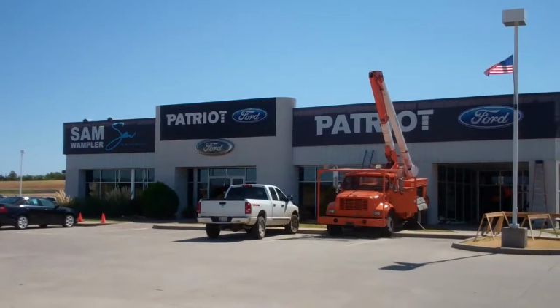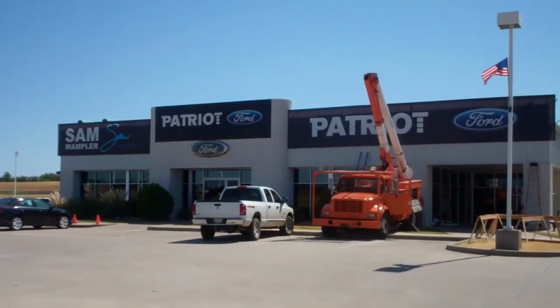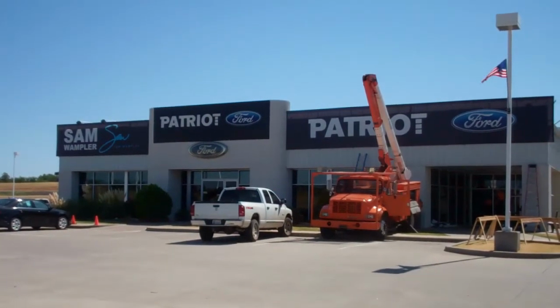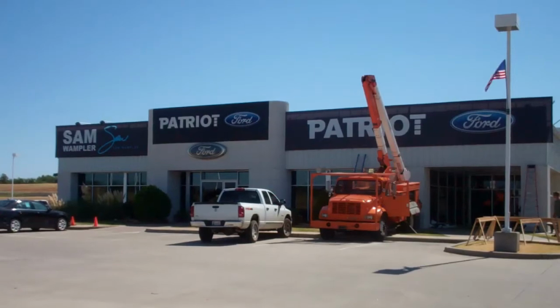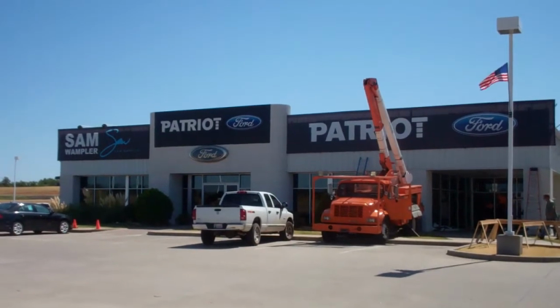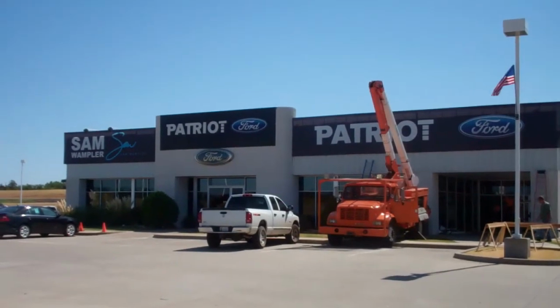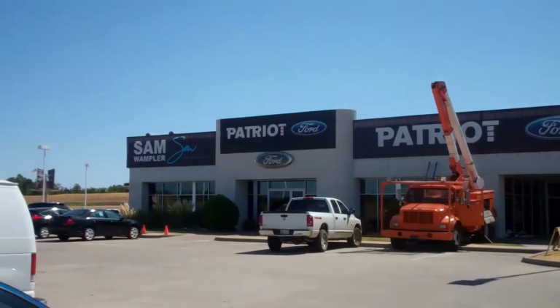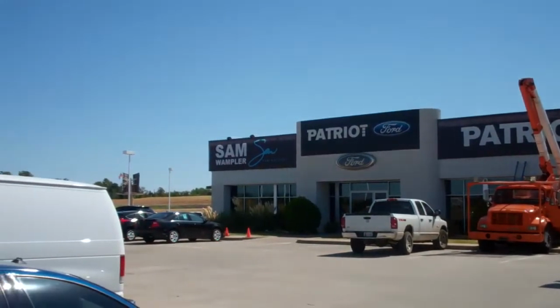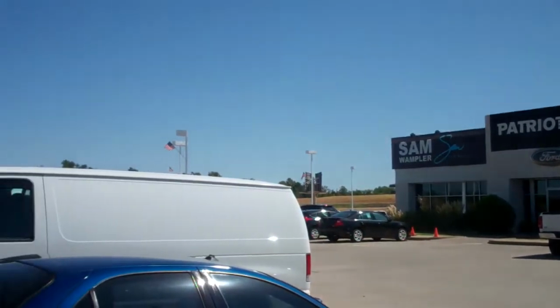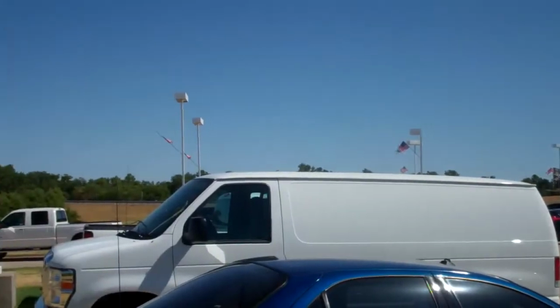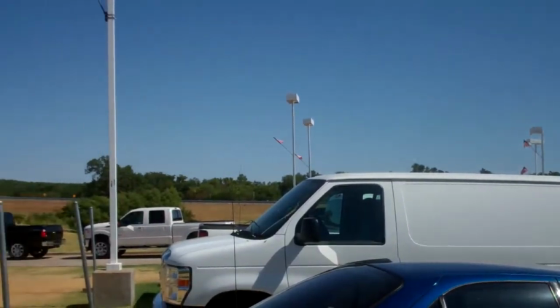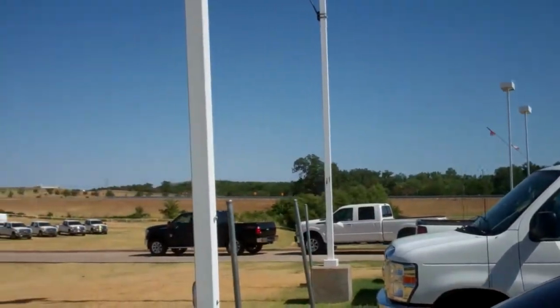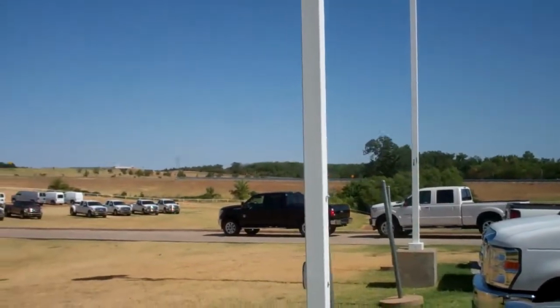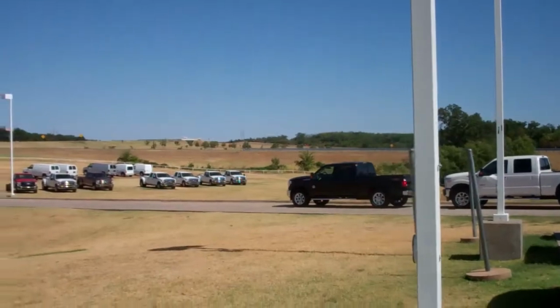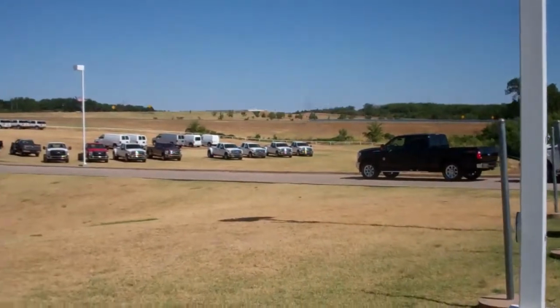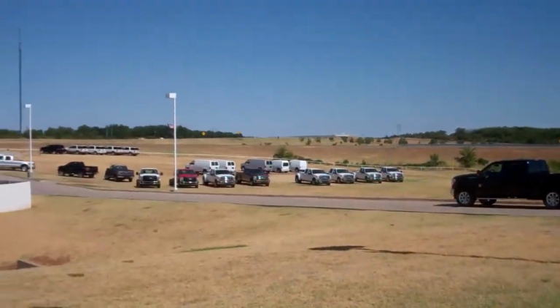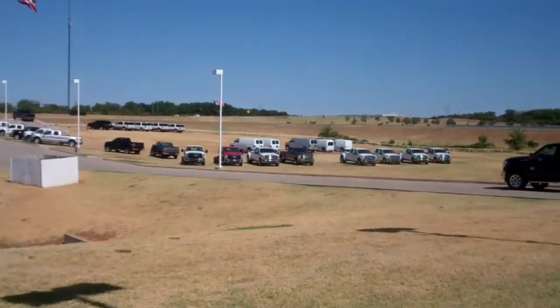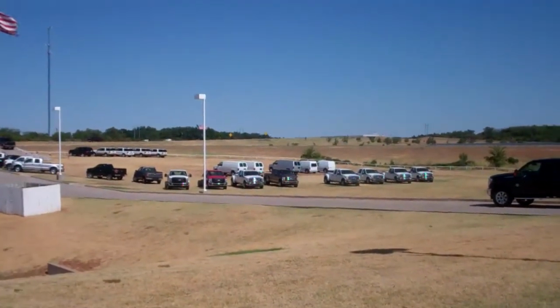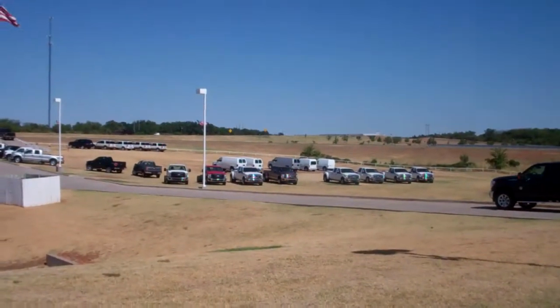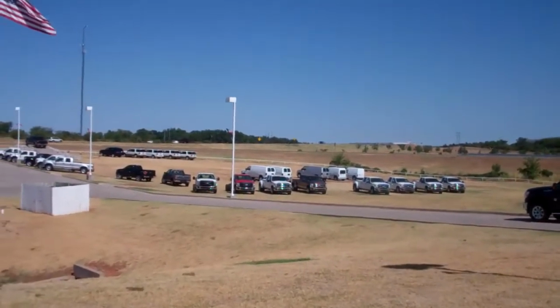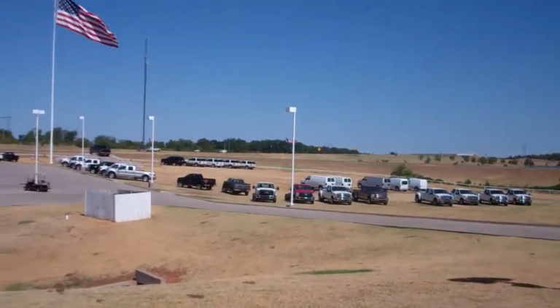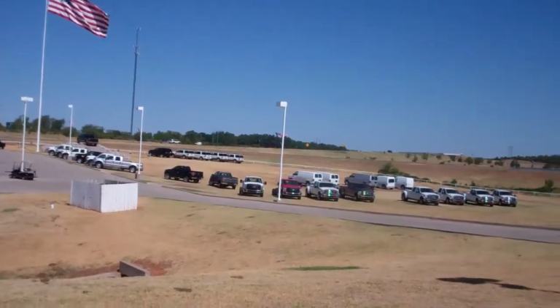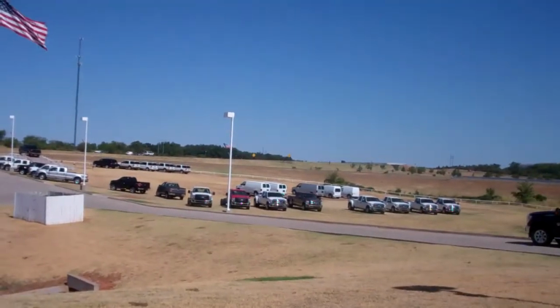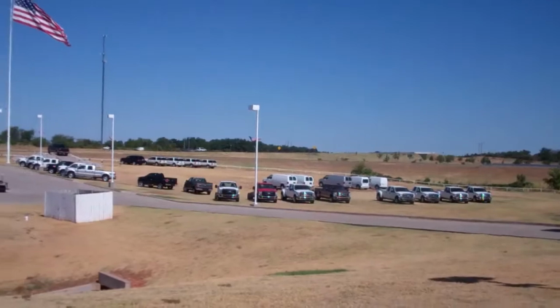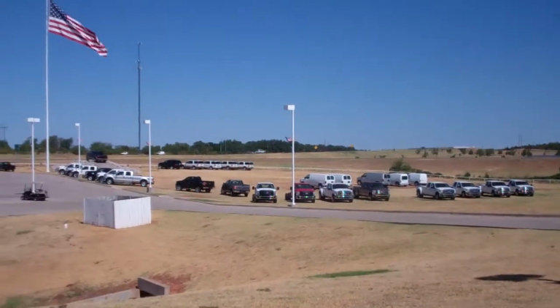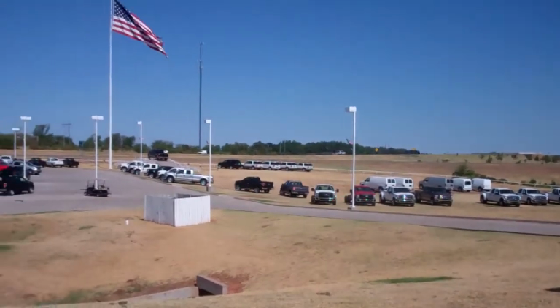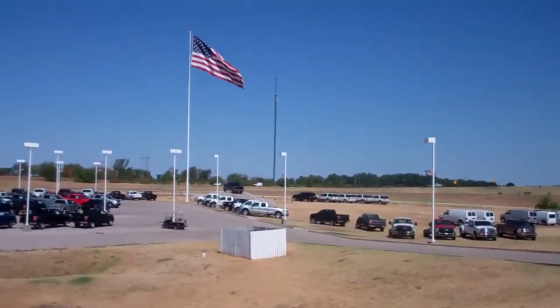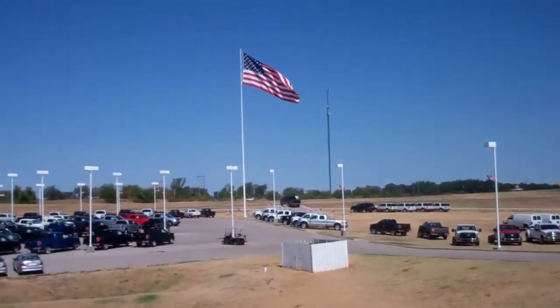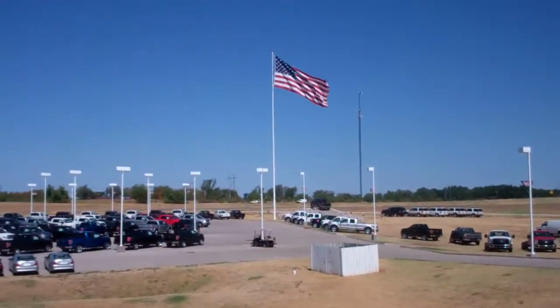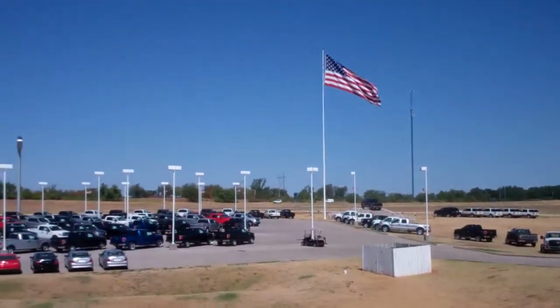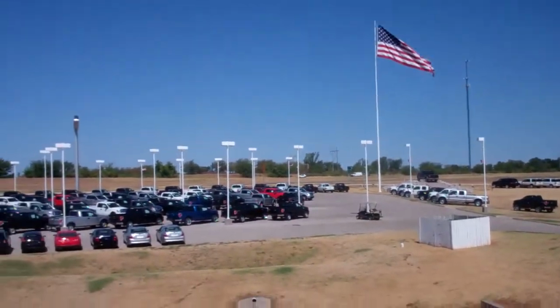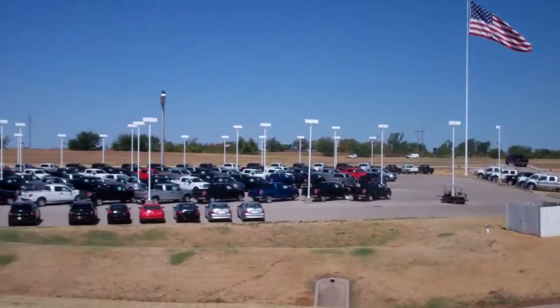Welcome to the all-new Patriot Ford here in Purcell. We got a lot going on down here — our new signage is going up. We're just excited about everything going on. We got a great selection of trucks right here off of I-35, exit number 95 in Purcell. Come on out and visit us.